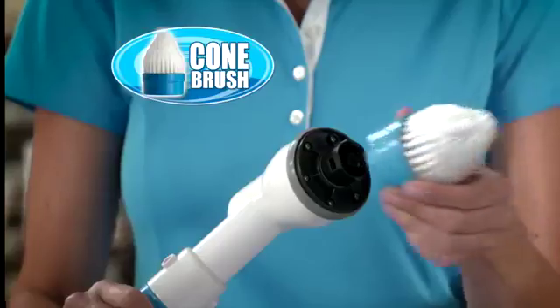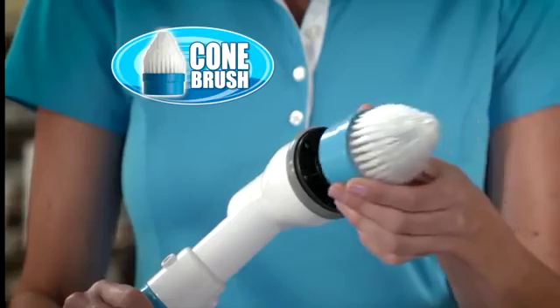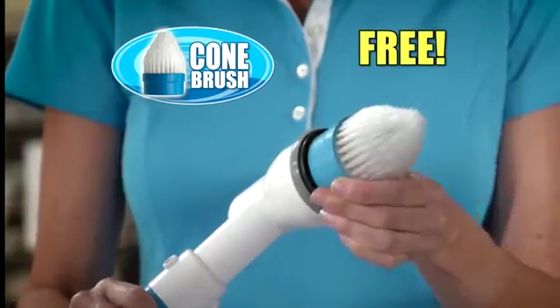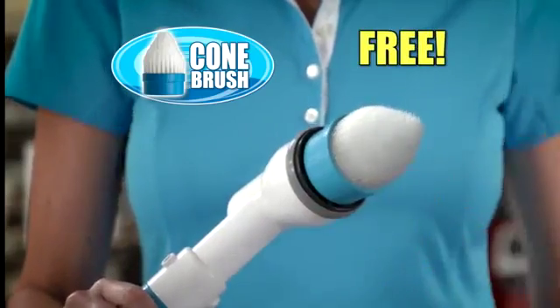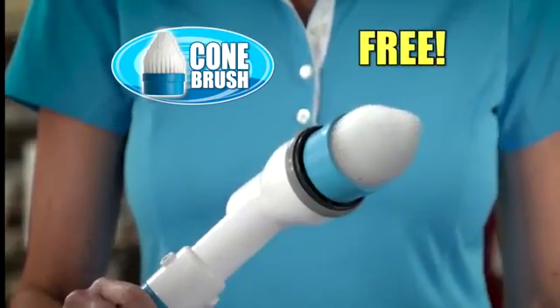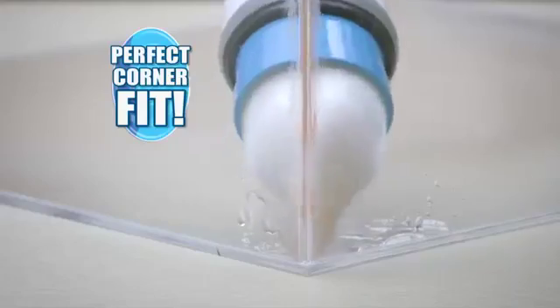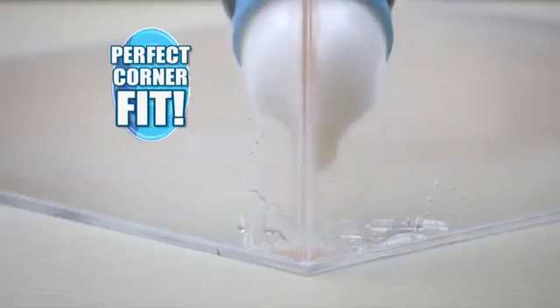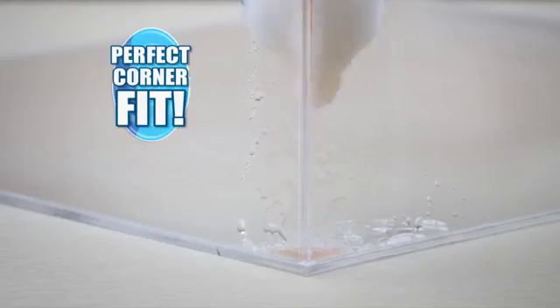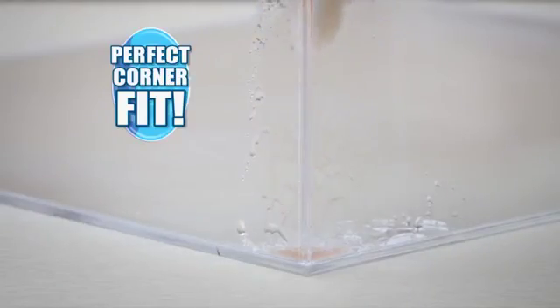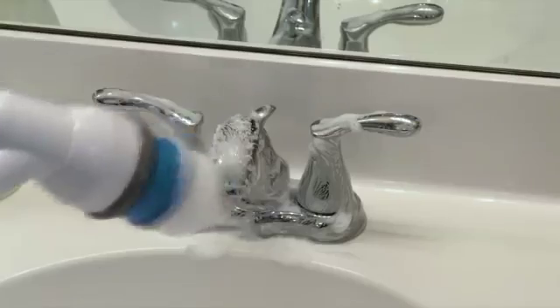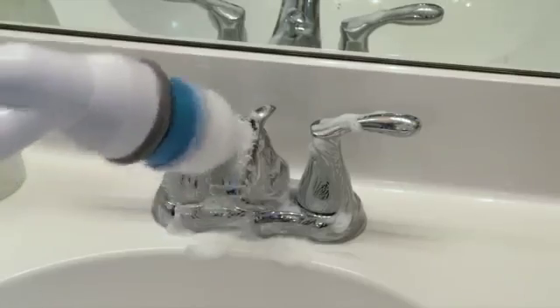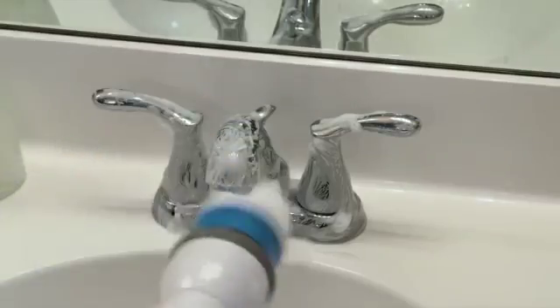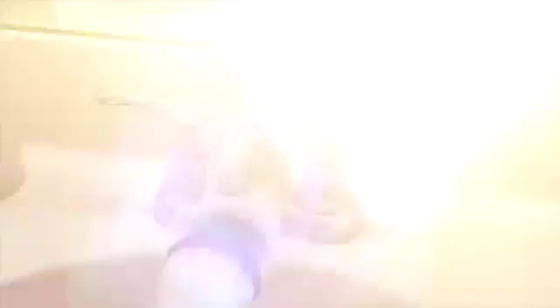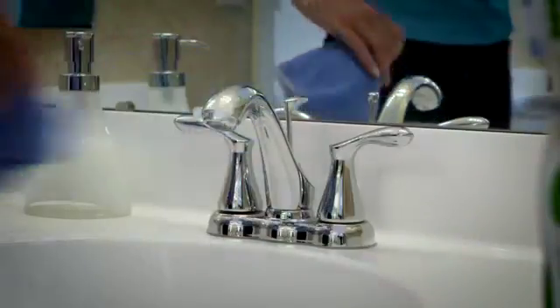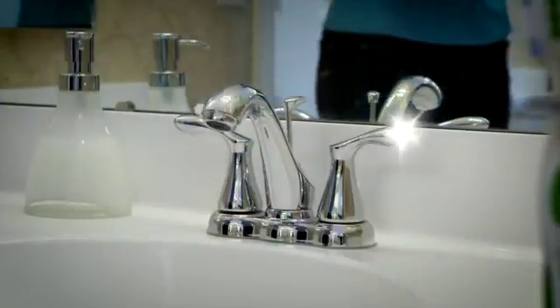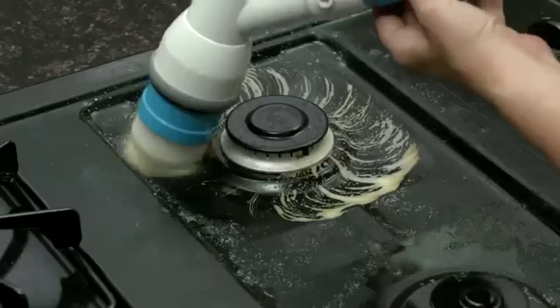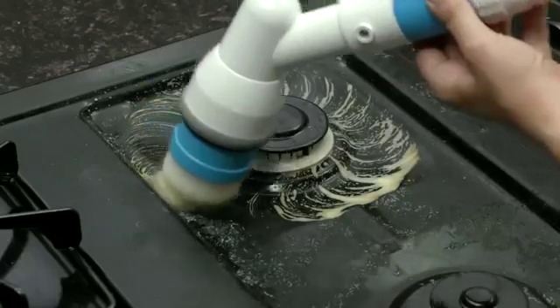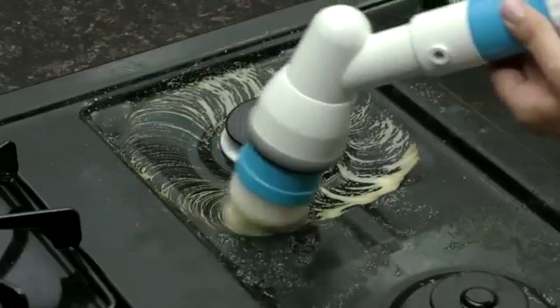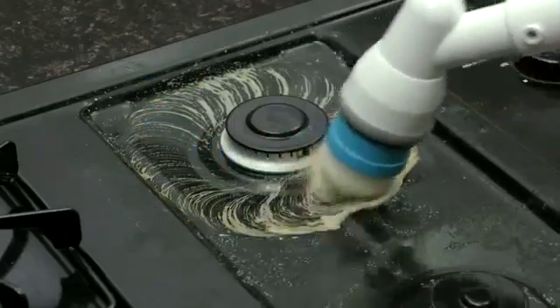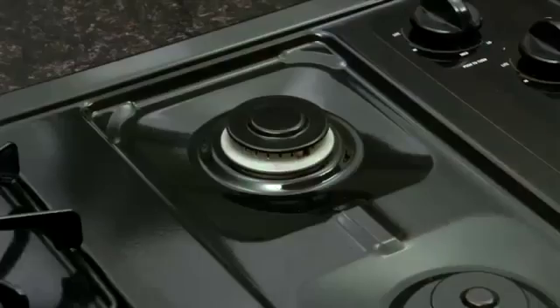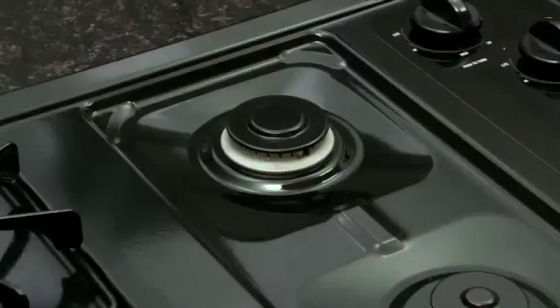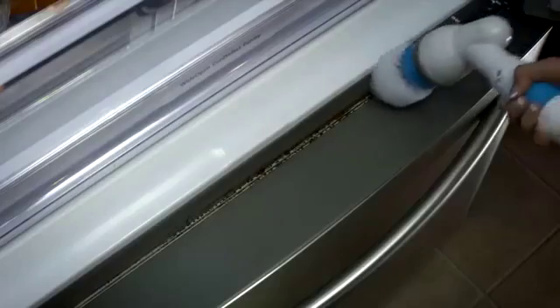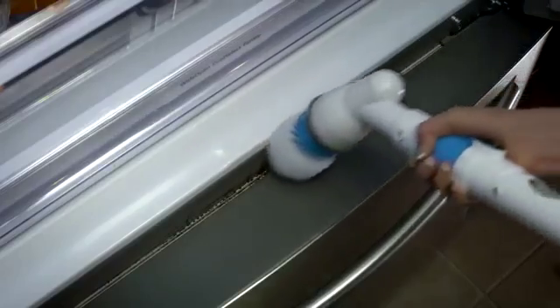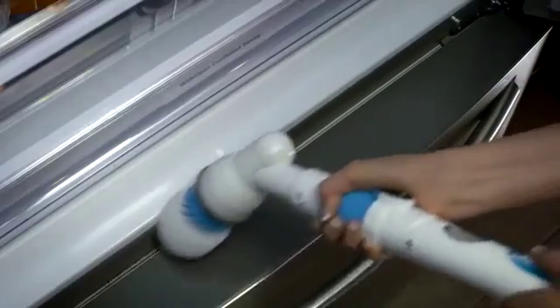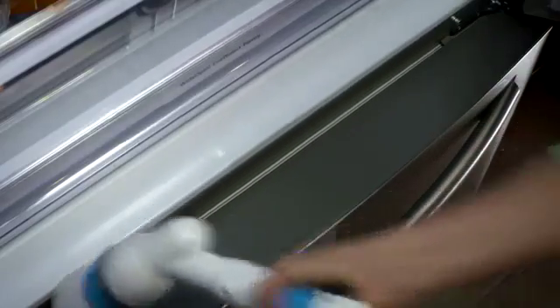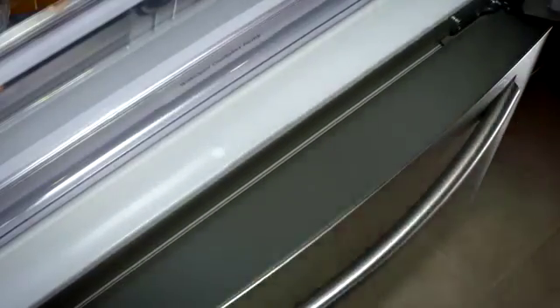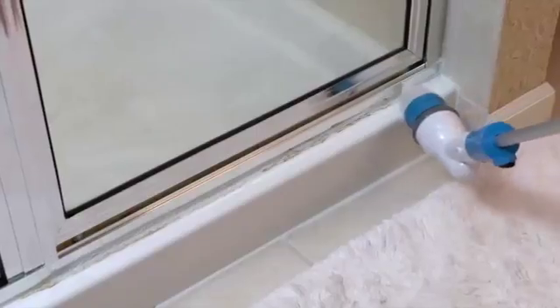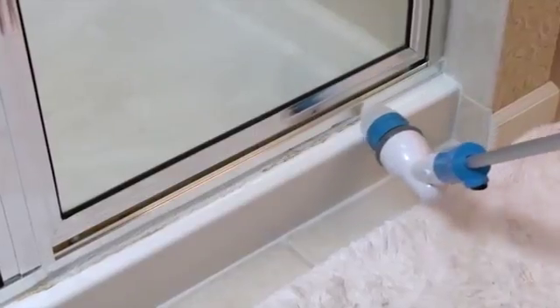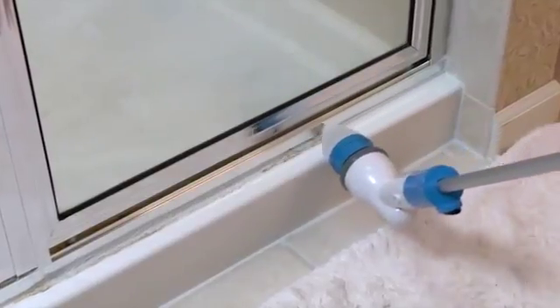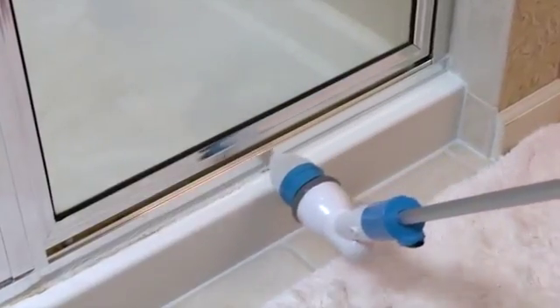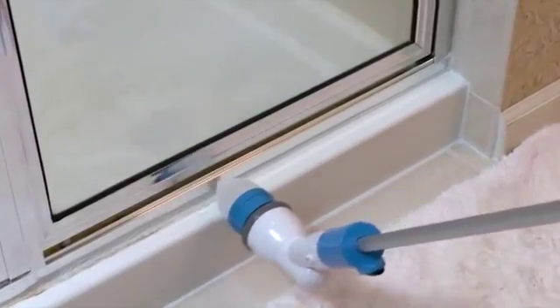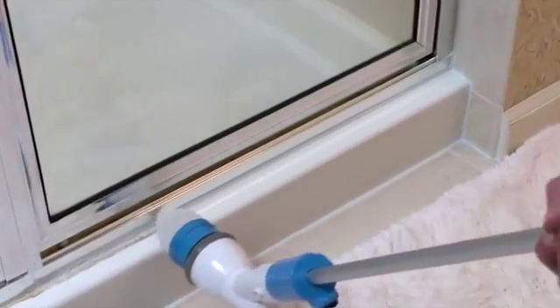You'll also get this free soft flex cone brush that fits perfectly into corners. There's no easier way to get faucets sparkling clean. Also use it to blast away the burnt mess on cooktops, get into tiny crevices on the fridge door, or best of all, those hard-to-reach shower door rails.